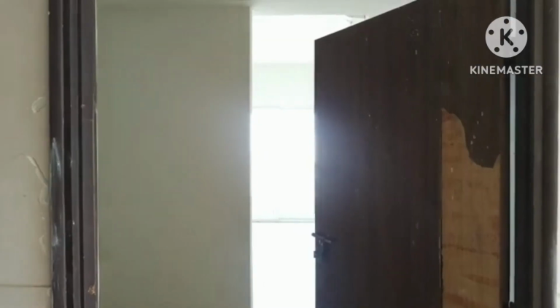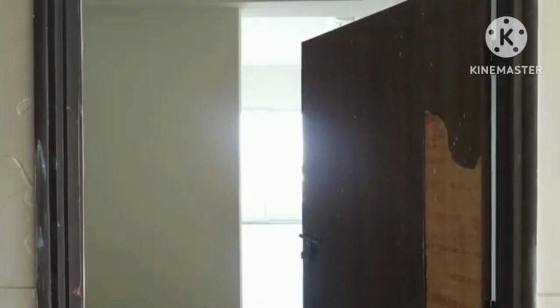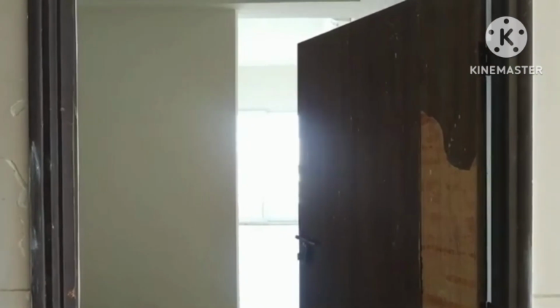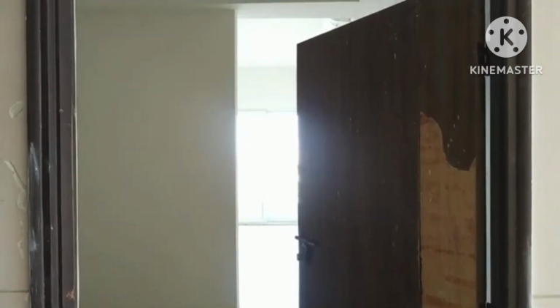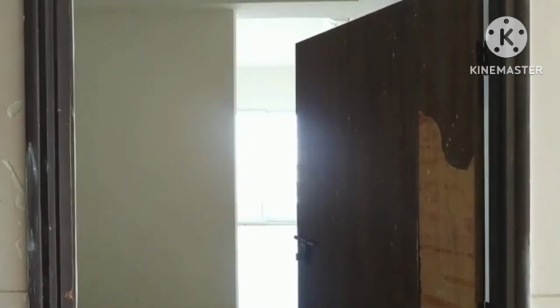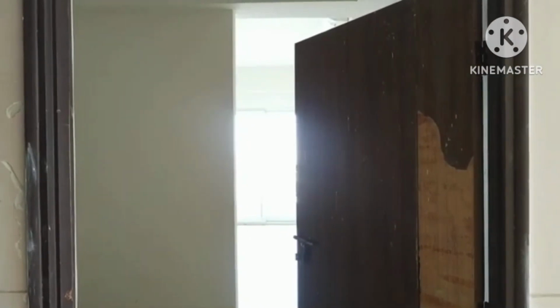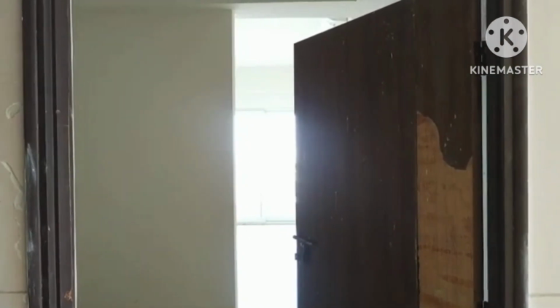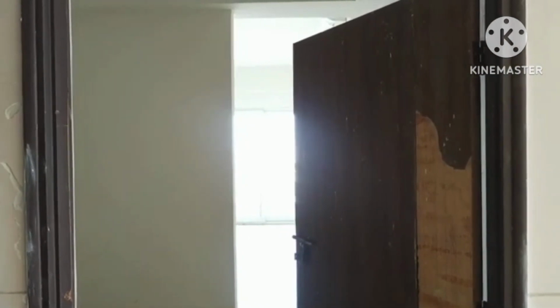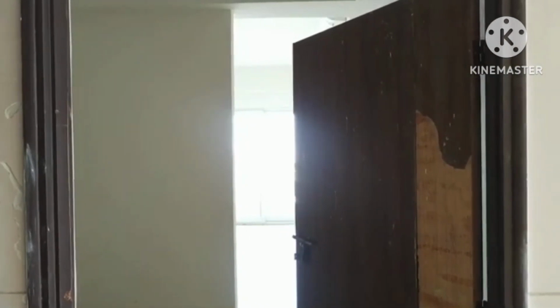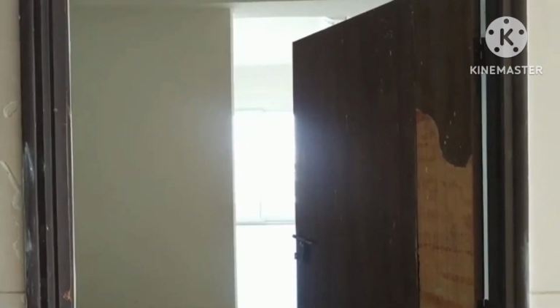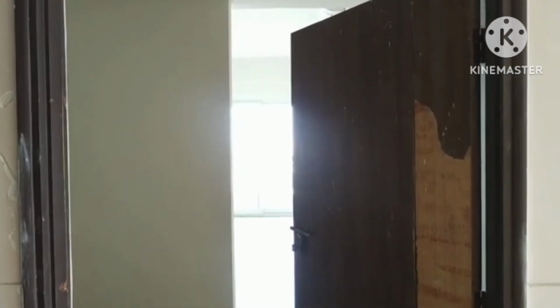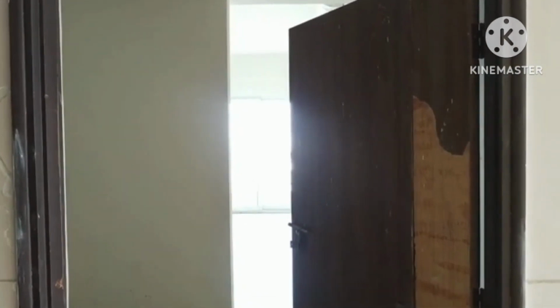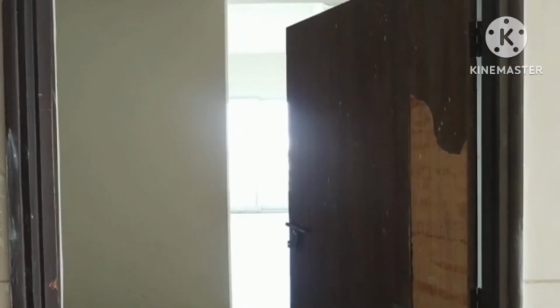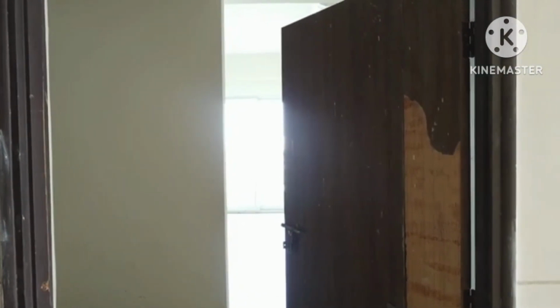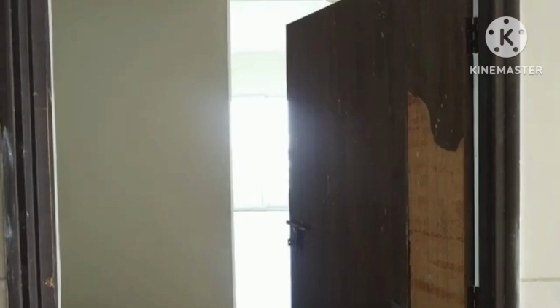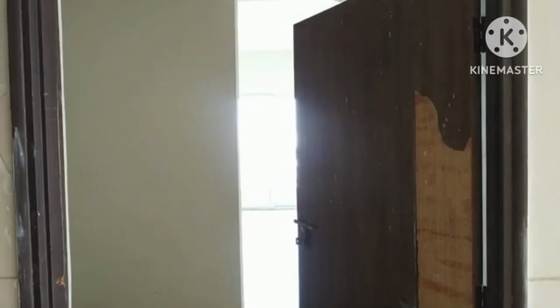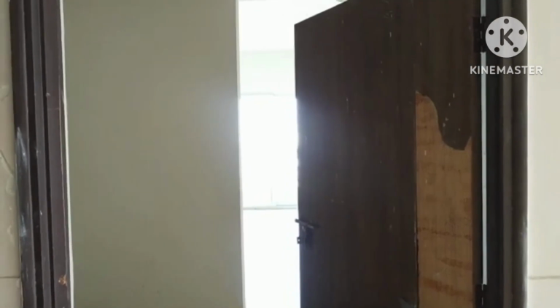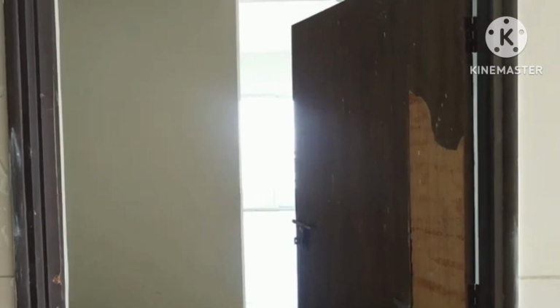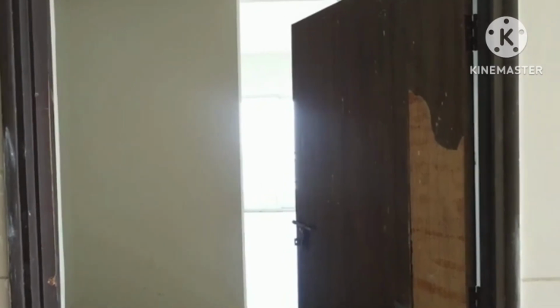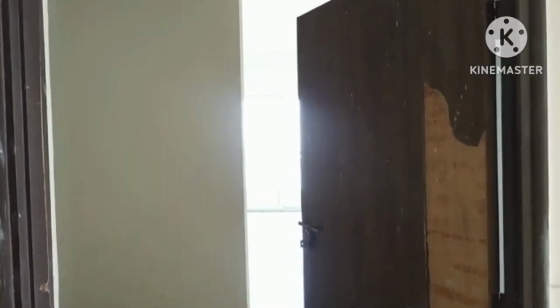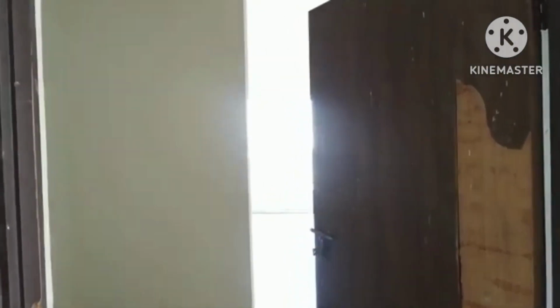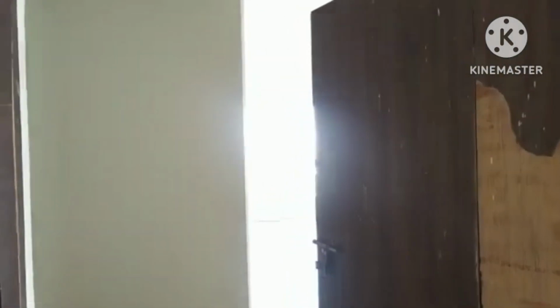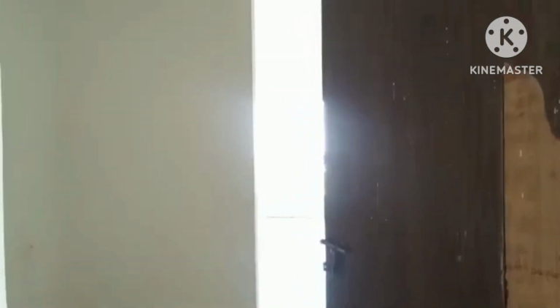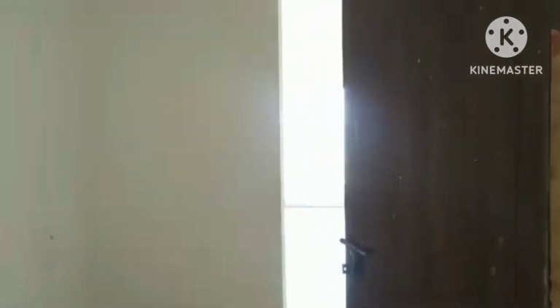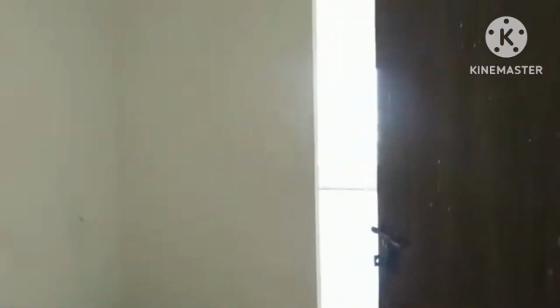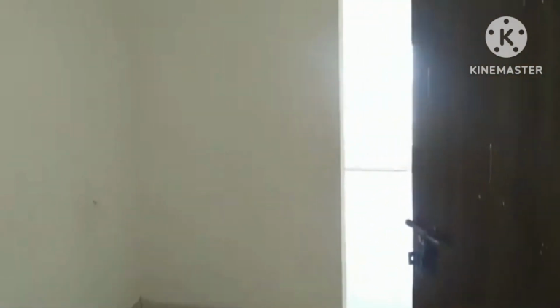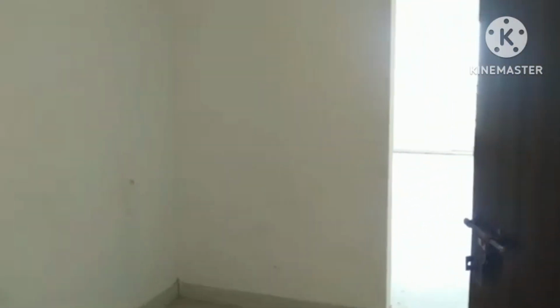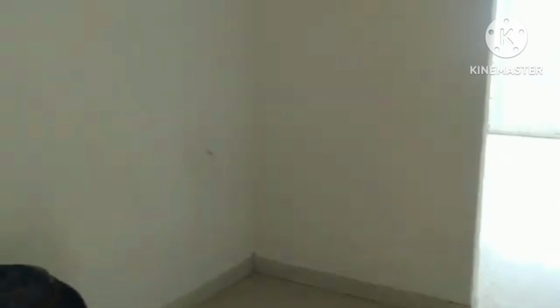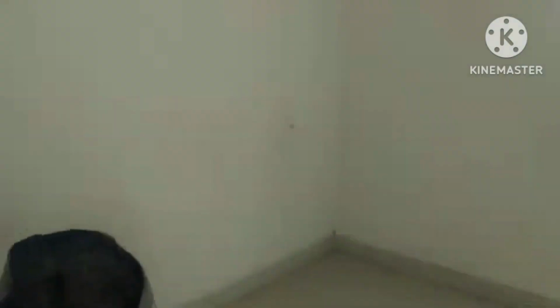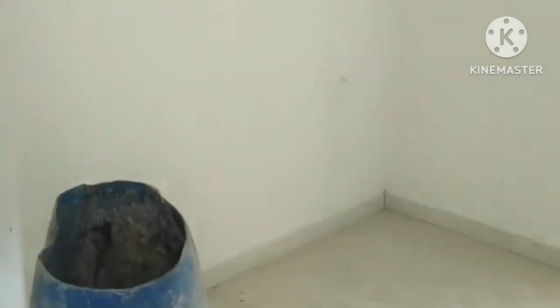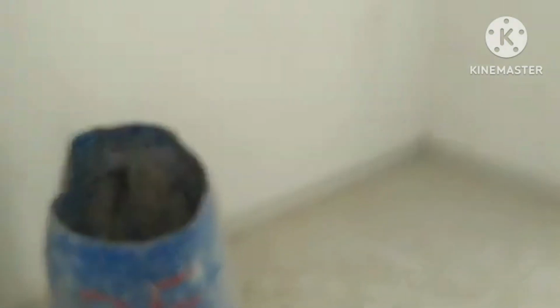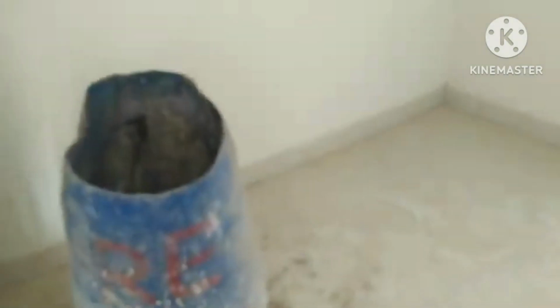Hi, we are in Adani Sector 102 Gurgaon, and this is Oyster Grande. This is a 5 BHK Penthouse, 5790 square feet, currently under finishing stage.